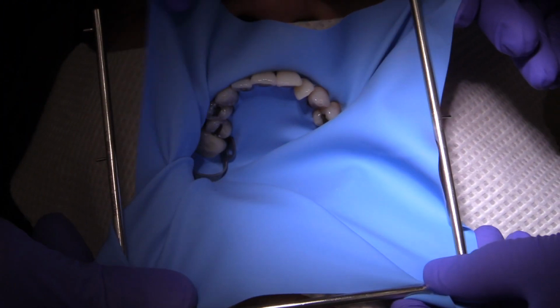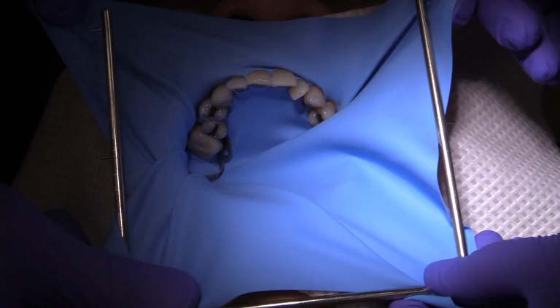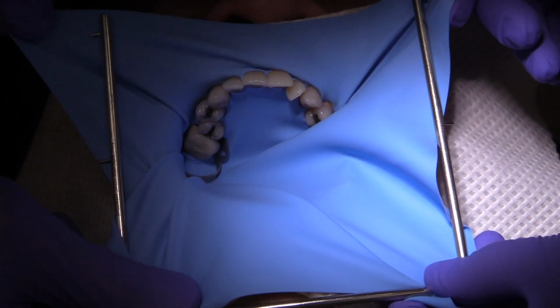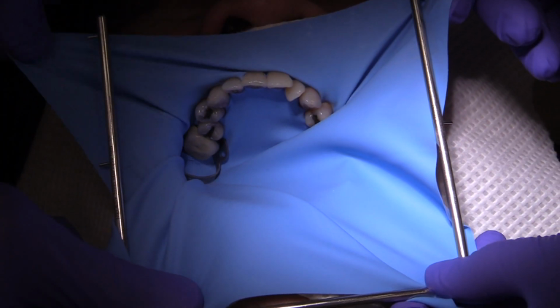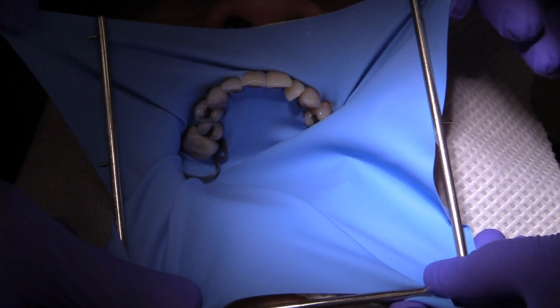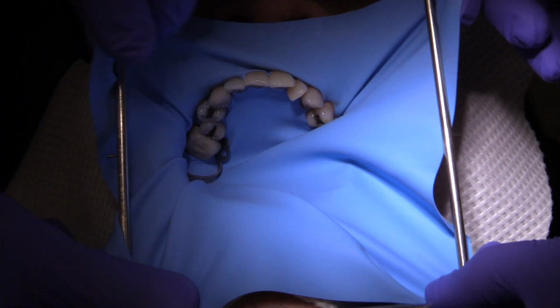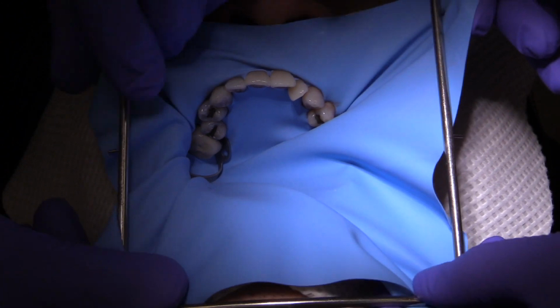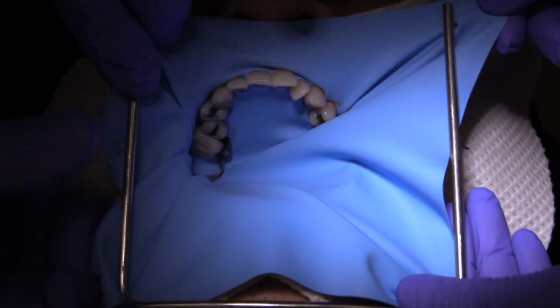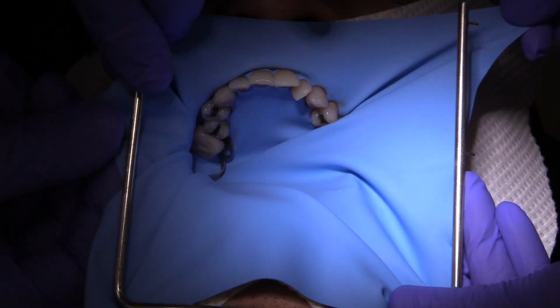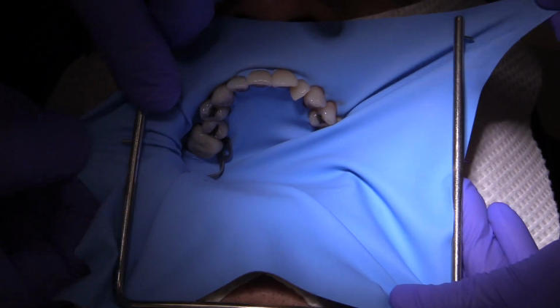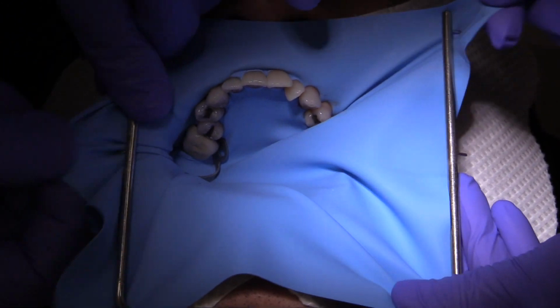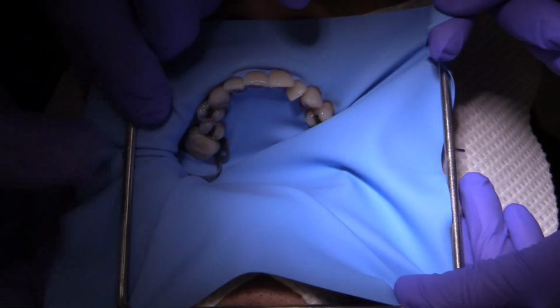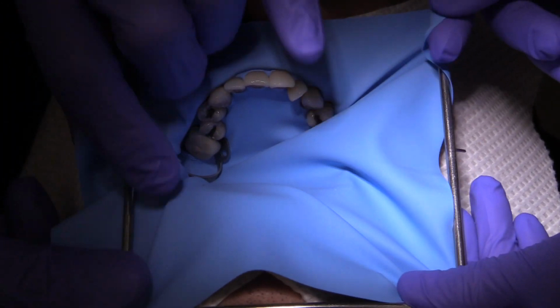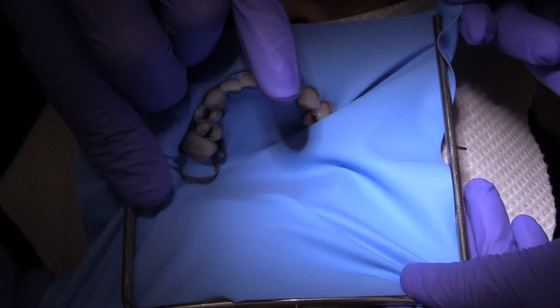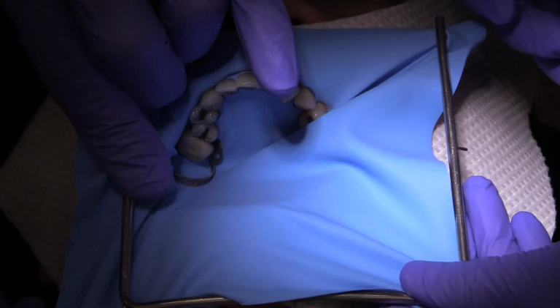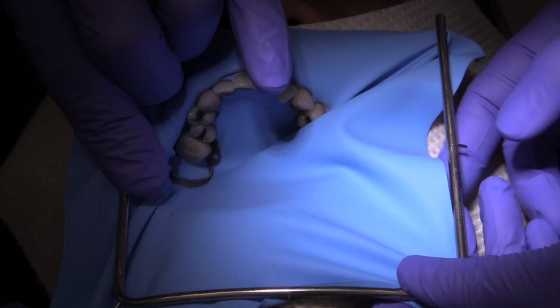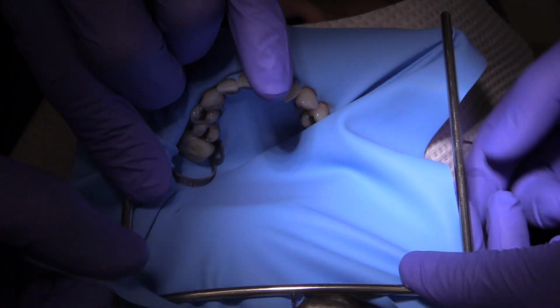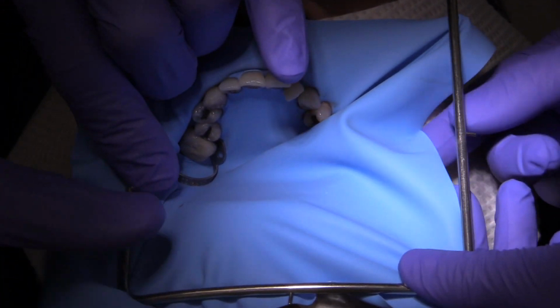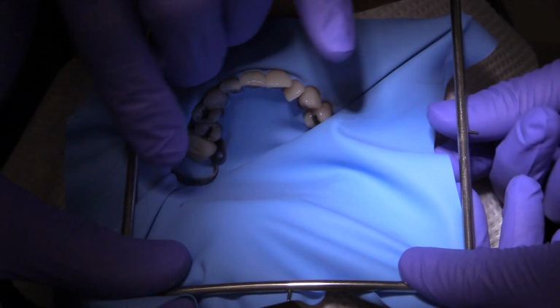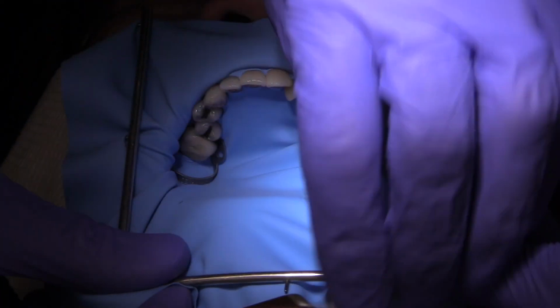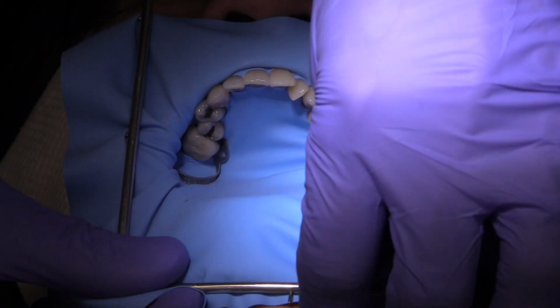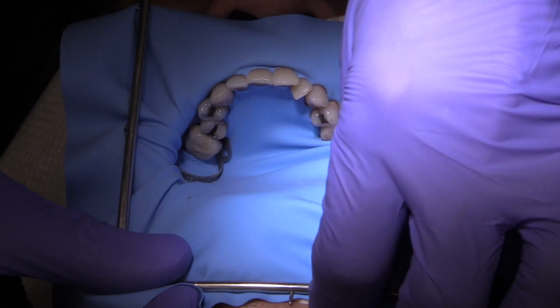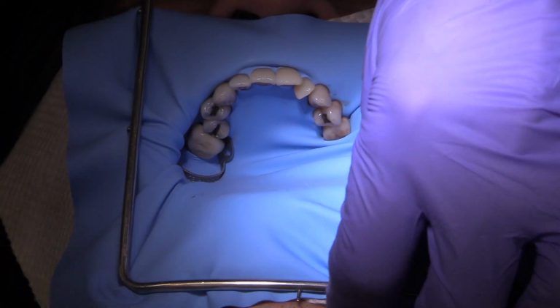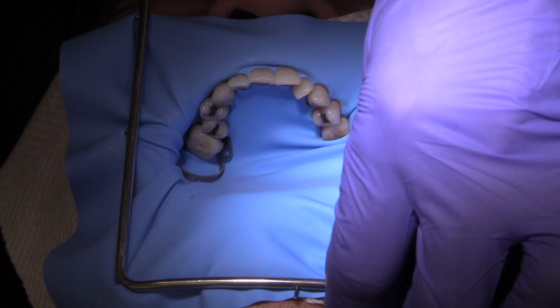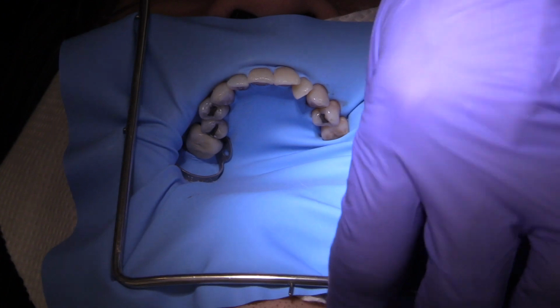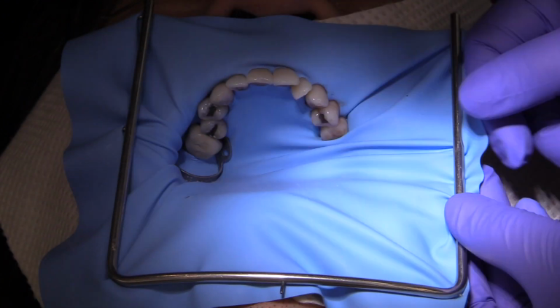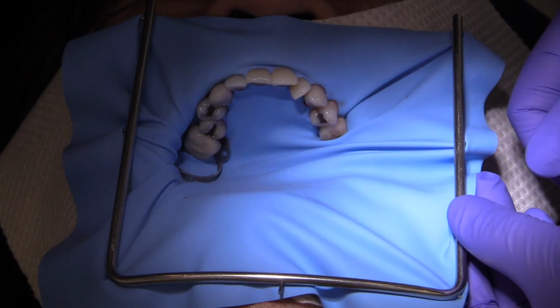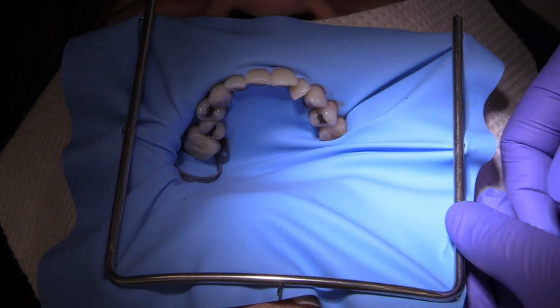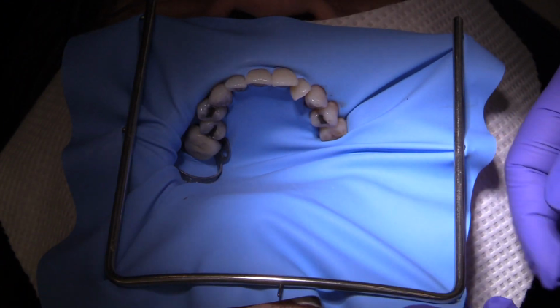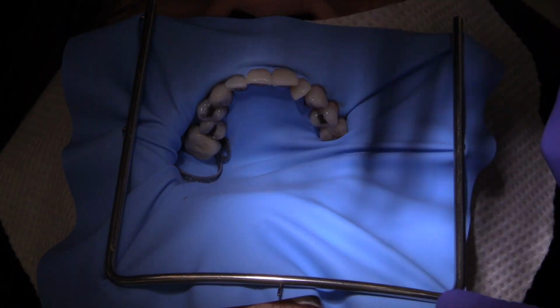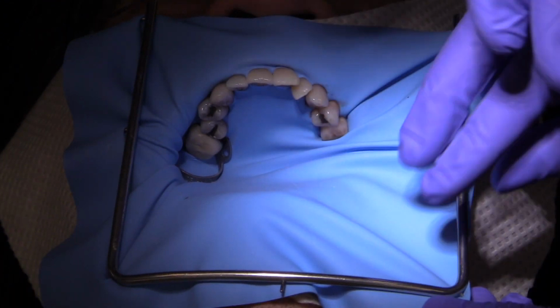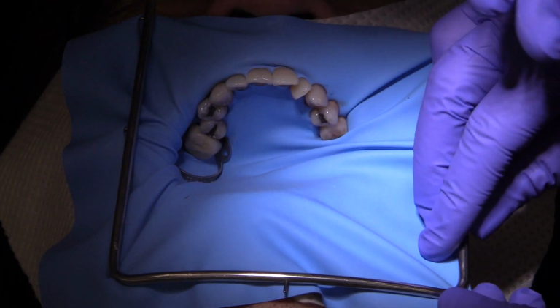You don't want leakage pushing up against the patient's face. These rubber dam napkins are, I think, essential to a very comfortable rubber dam placement.